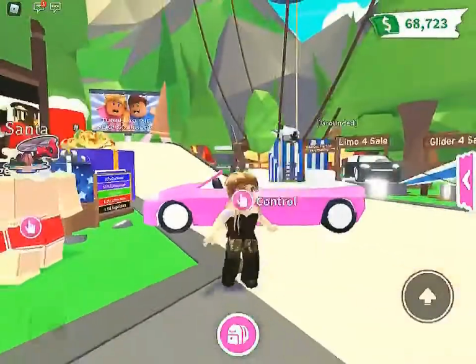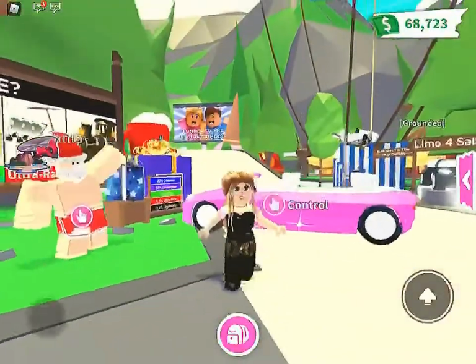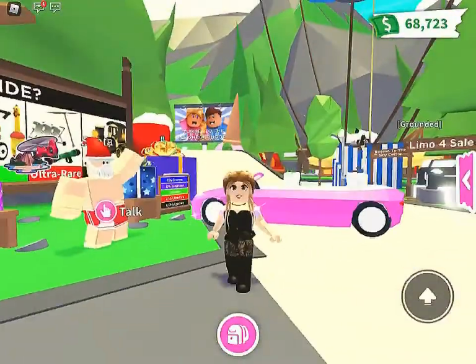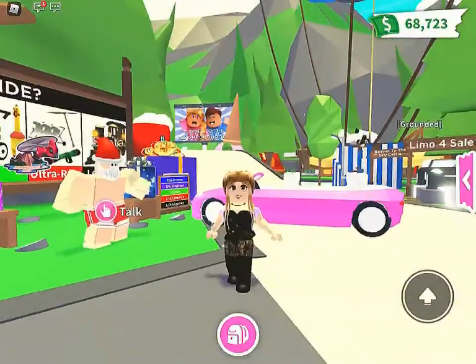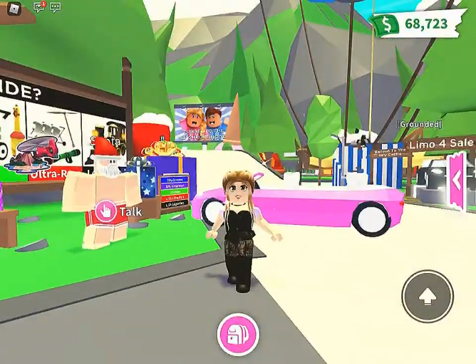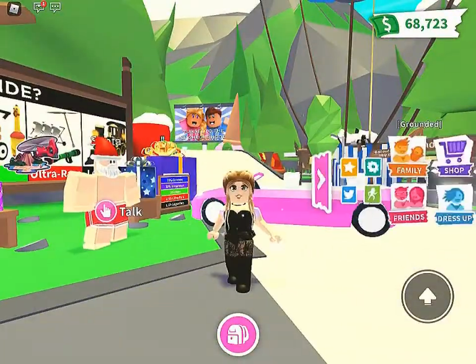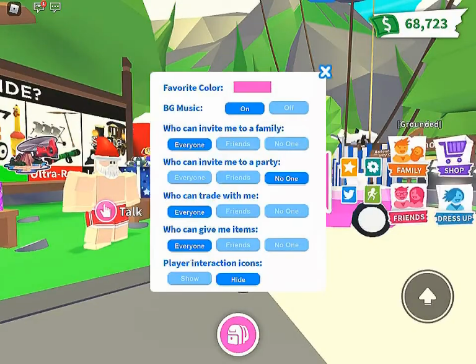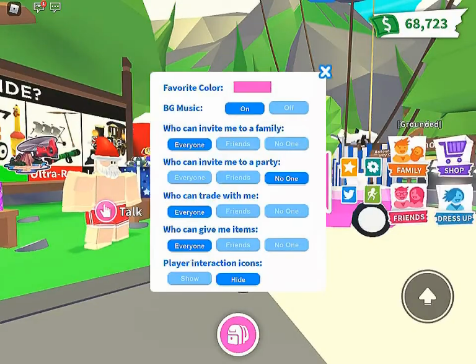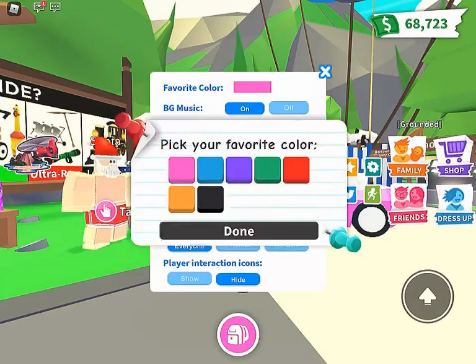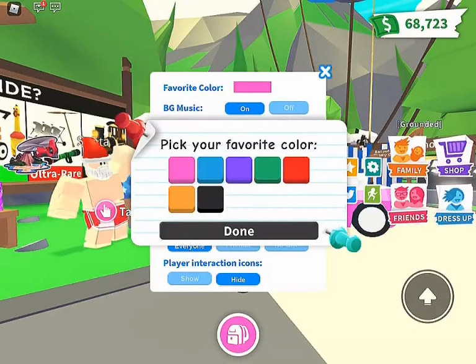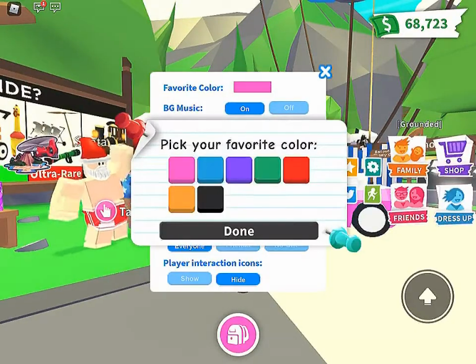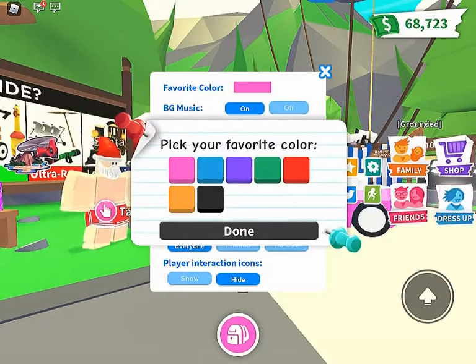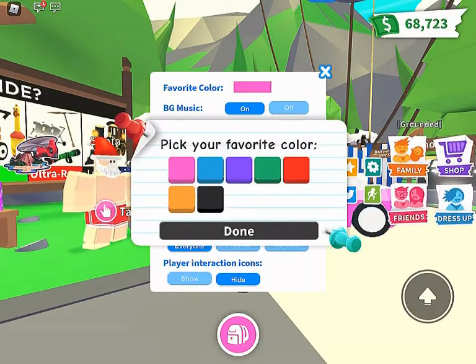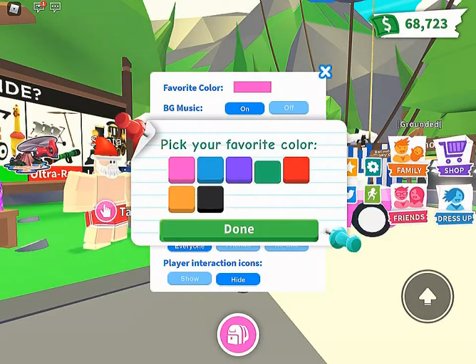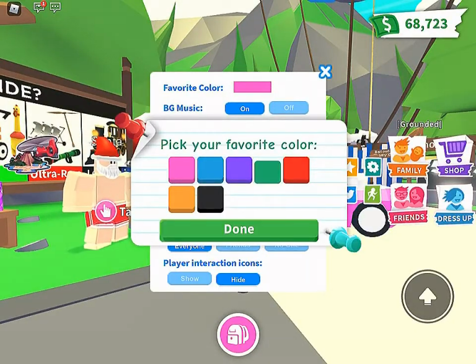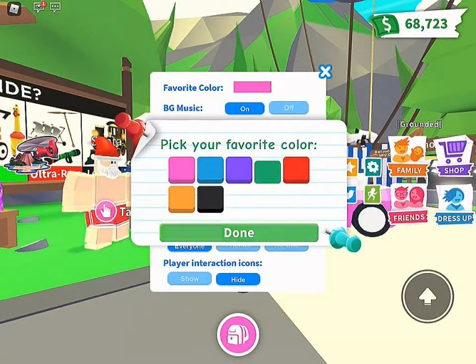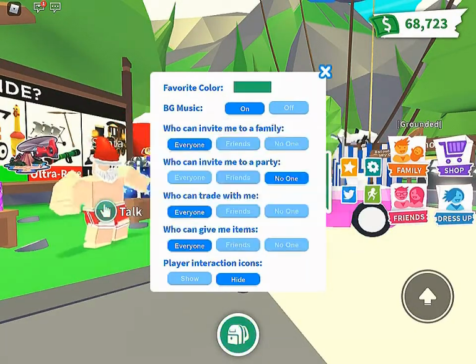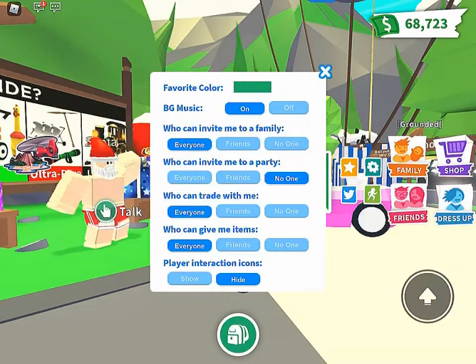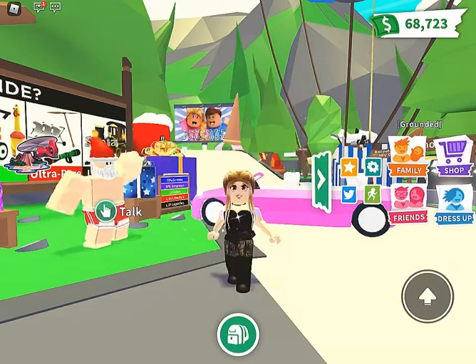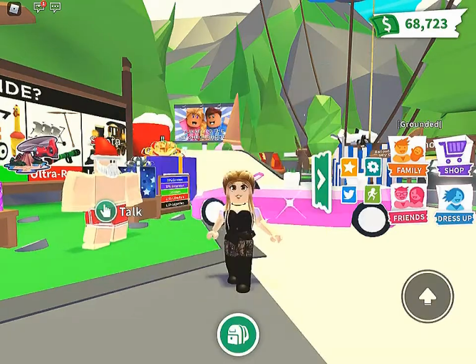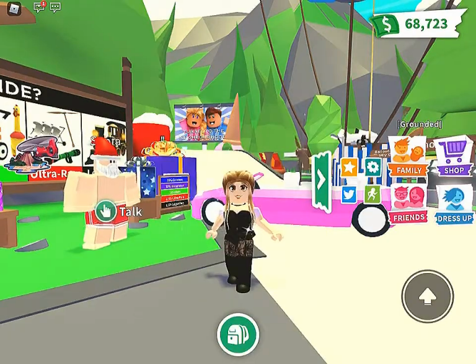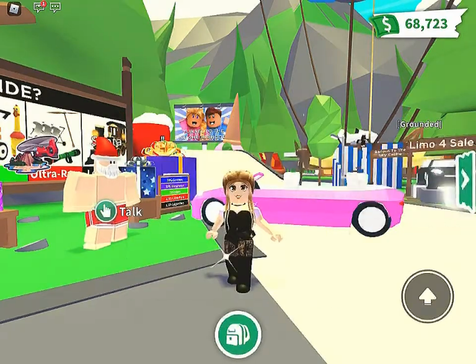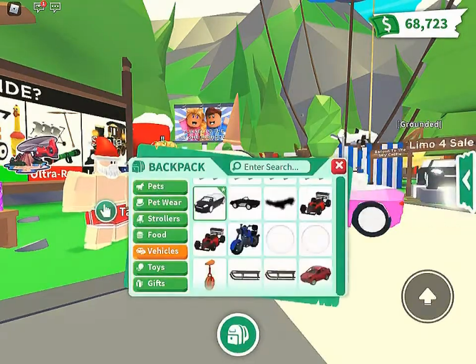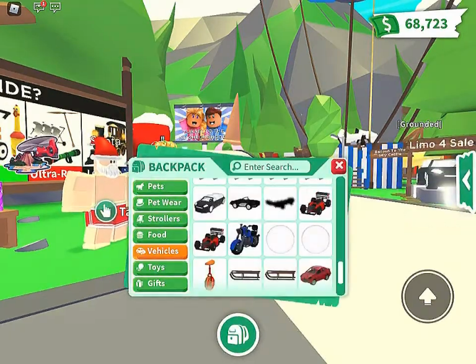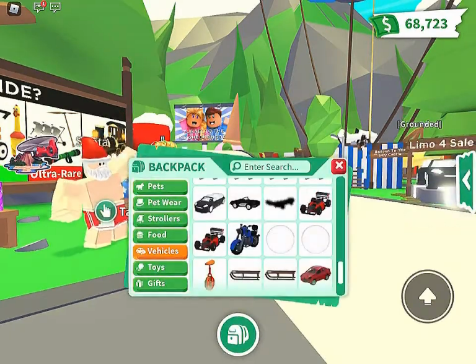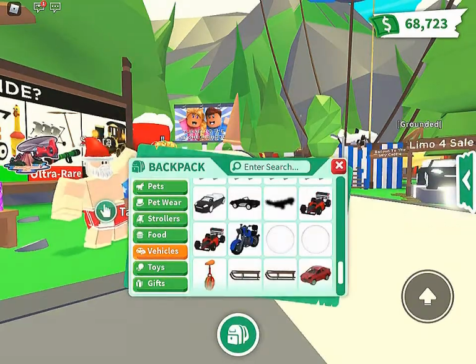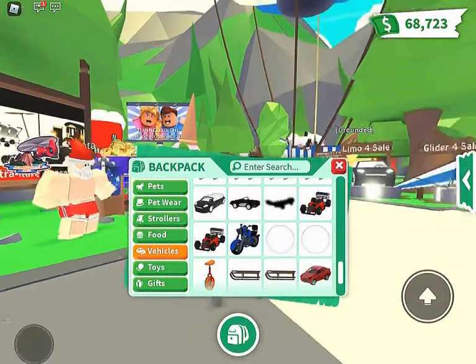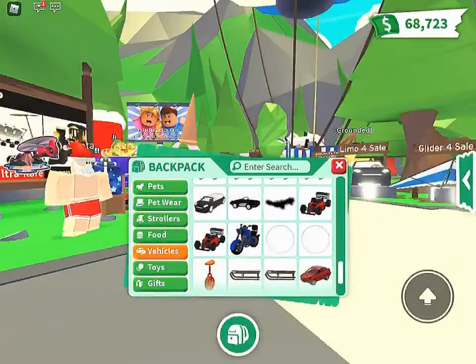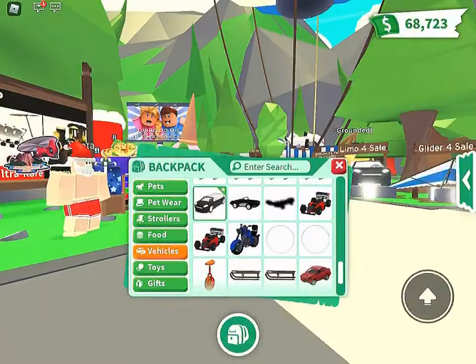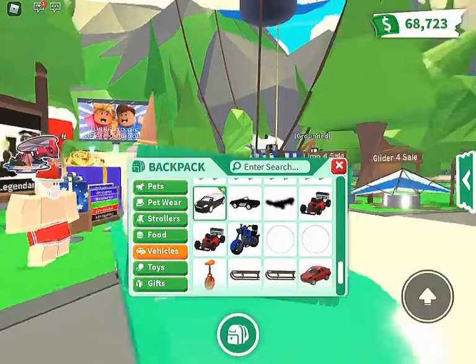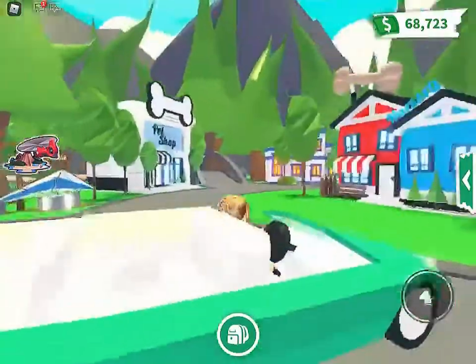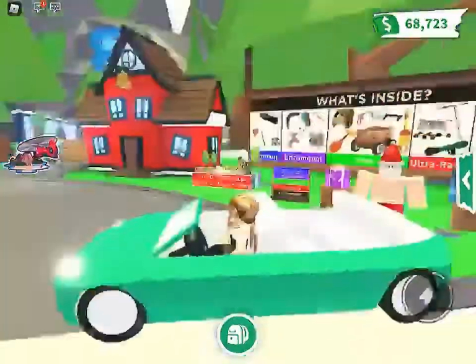Okay so we'll try it again. And this time we'll choose green. Put your limousine away, respawn it, and it's green.